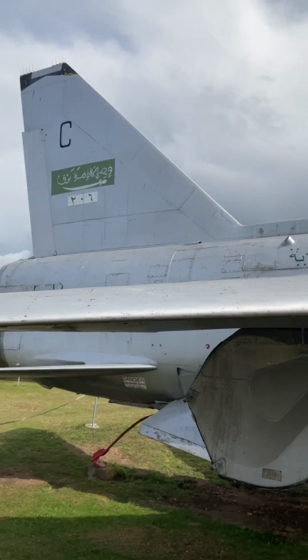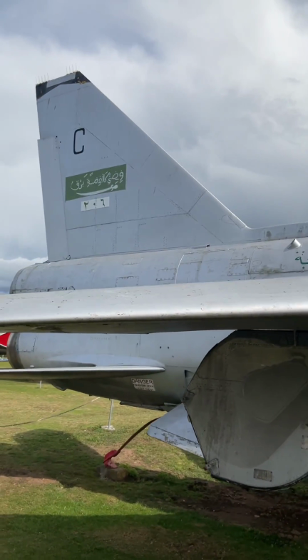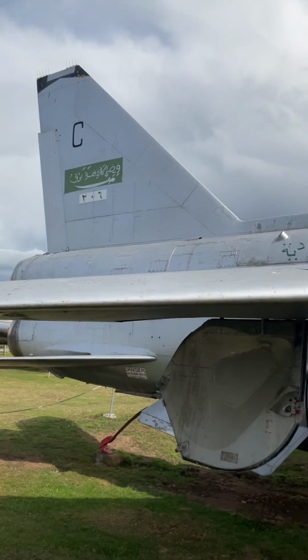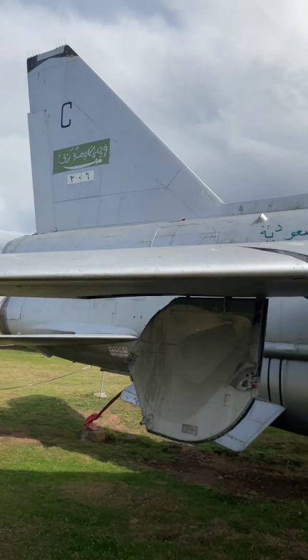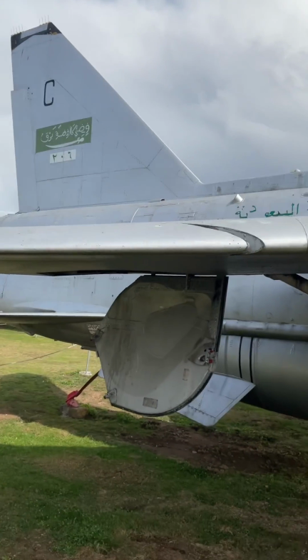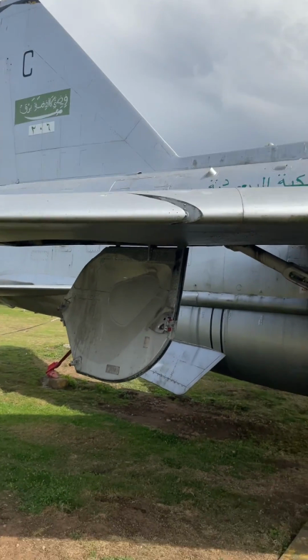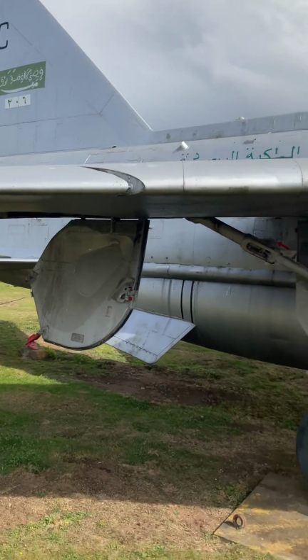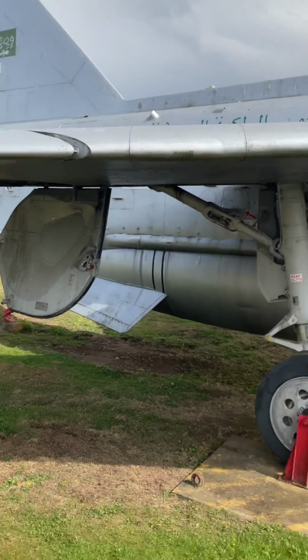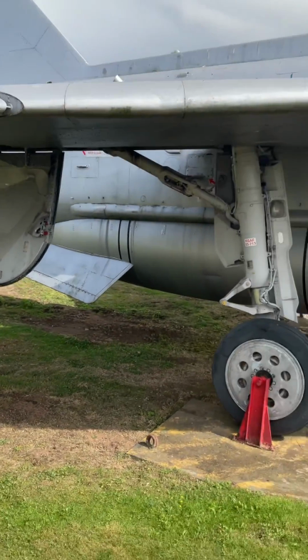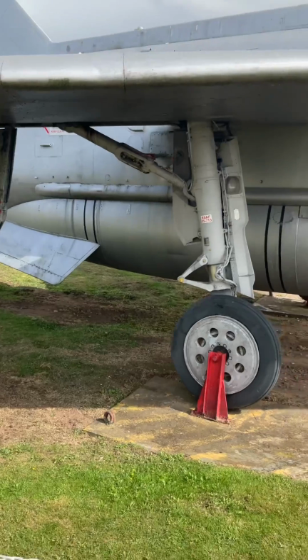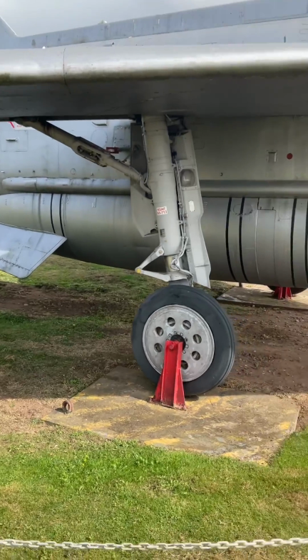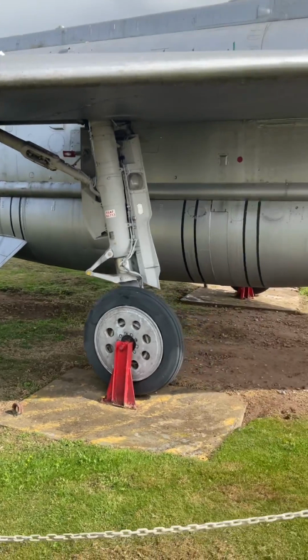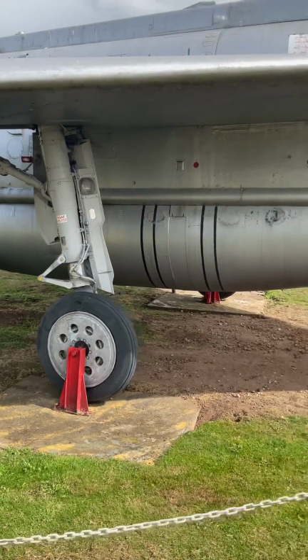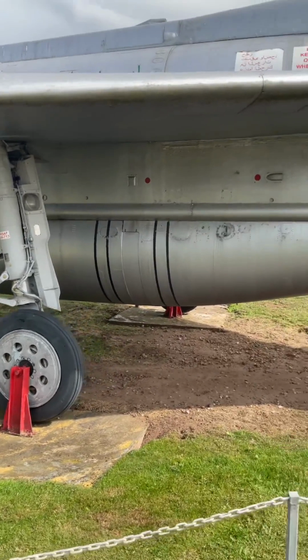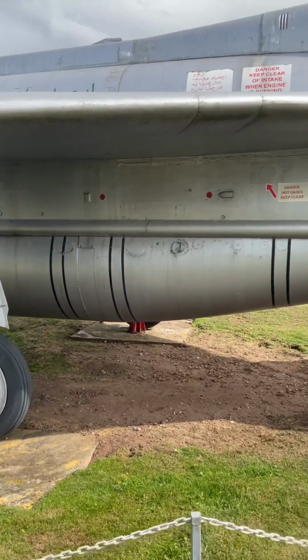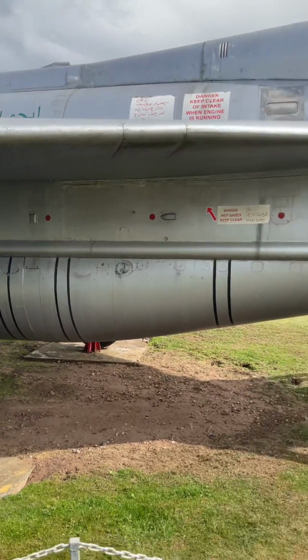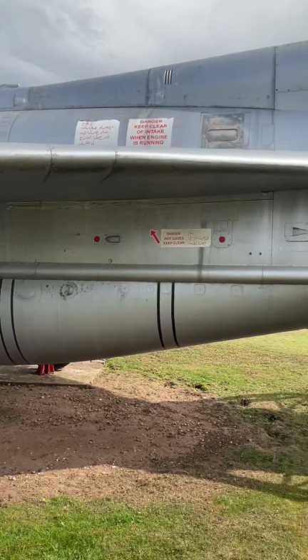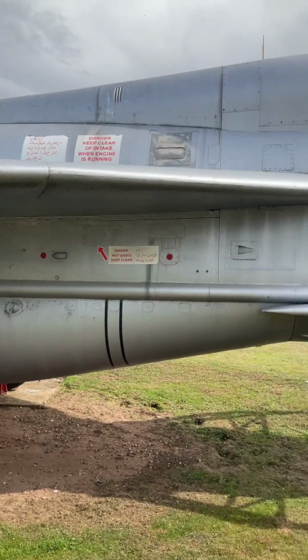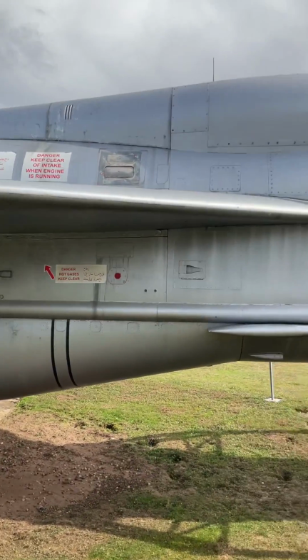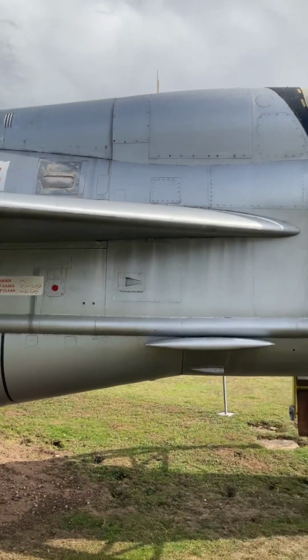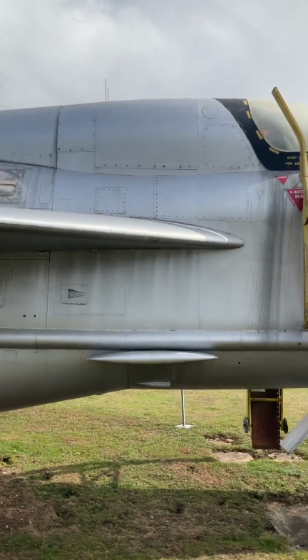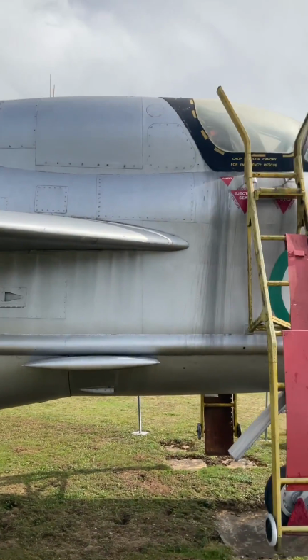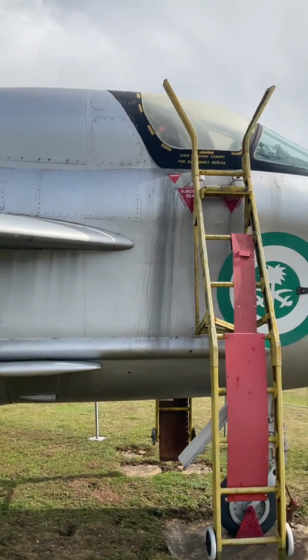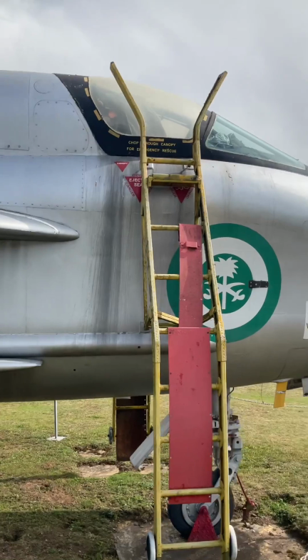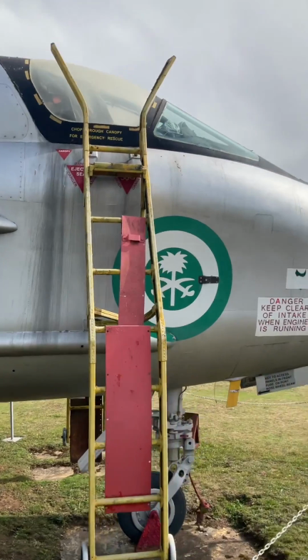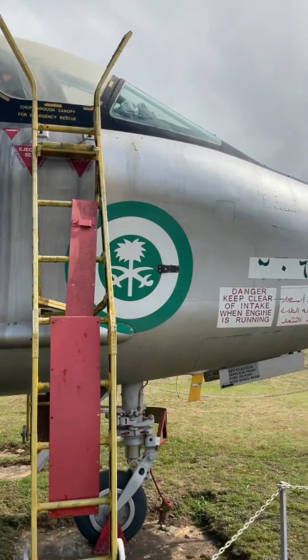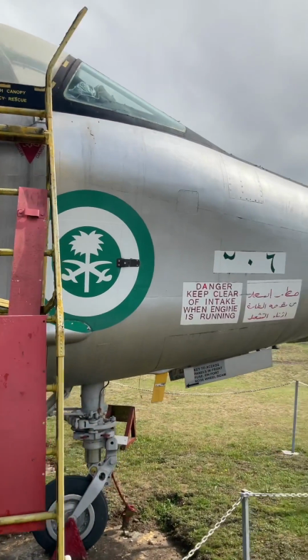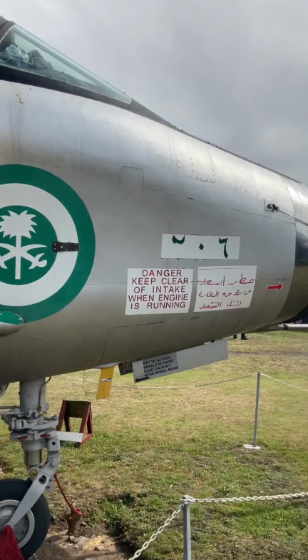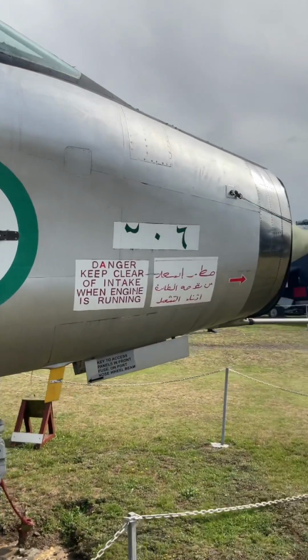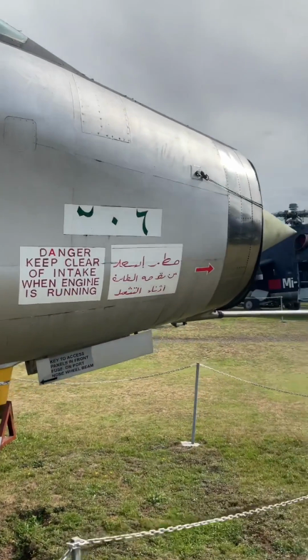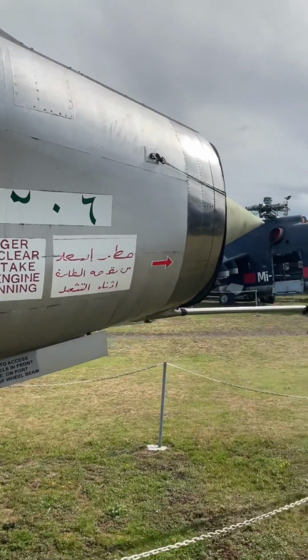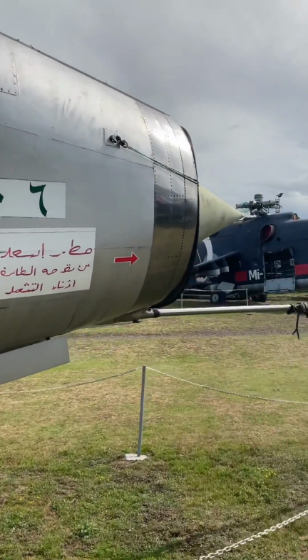The aircraft climbed so quickly that it could reach the tropopause in less than three minutes. Trials were made with the Lightning to see whether the aircraft was capable of intercepting the American U-2 spy plane, and it was concluded that they could be intercepted at heights of between 60 and 65,000 feet.